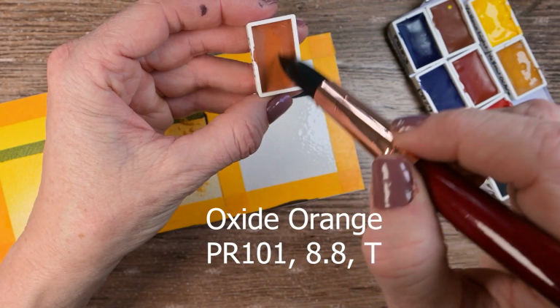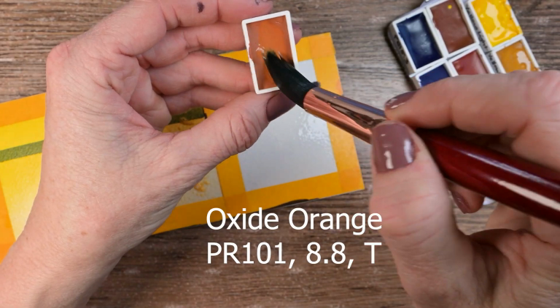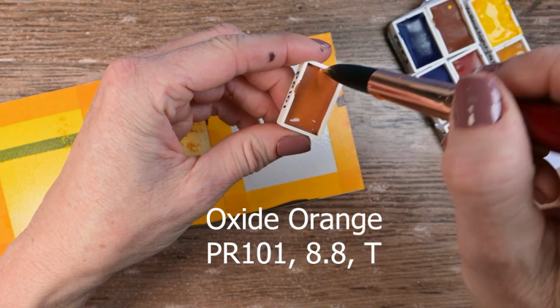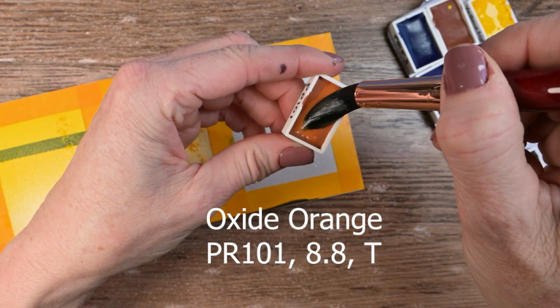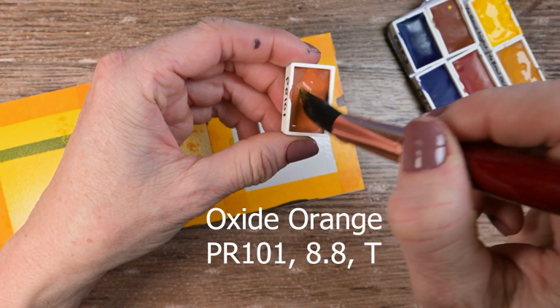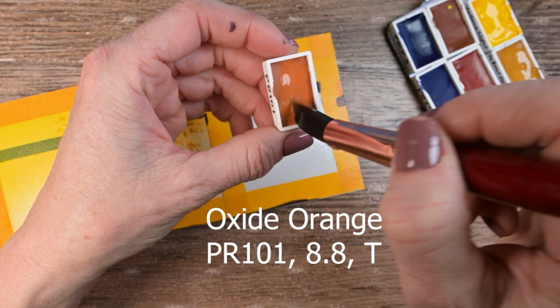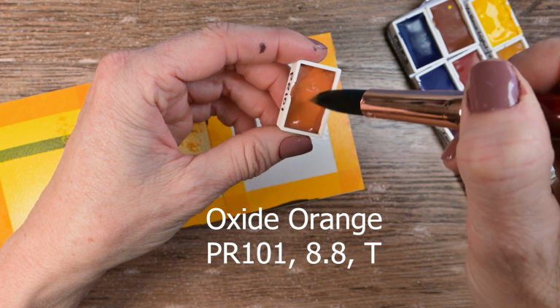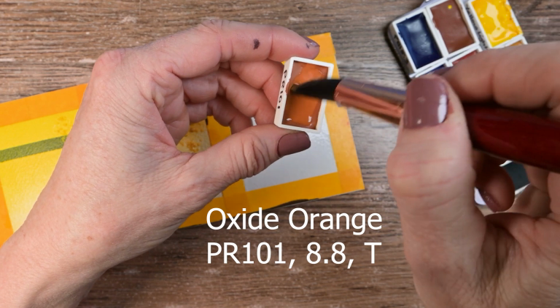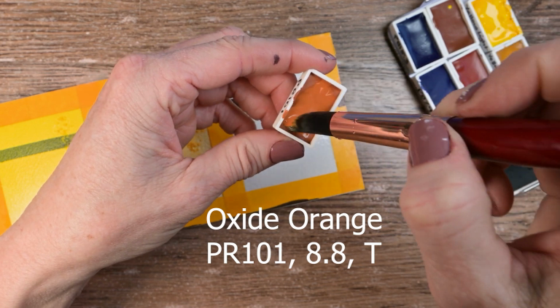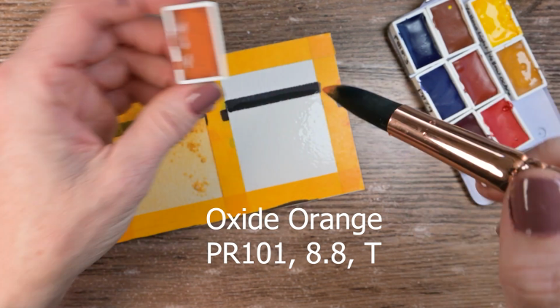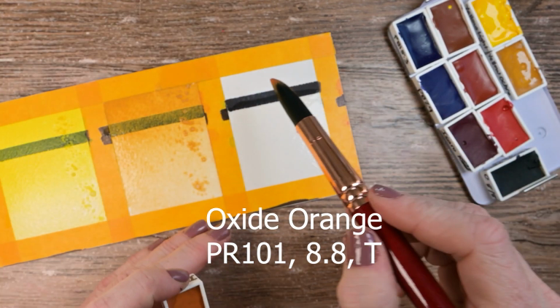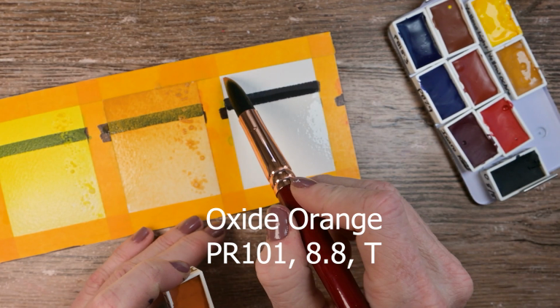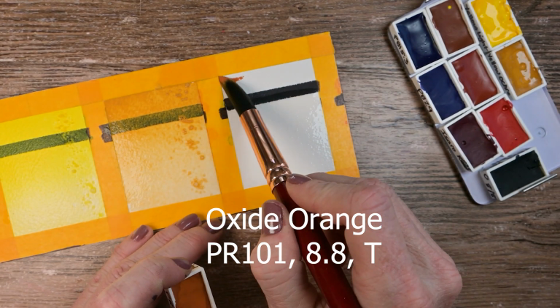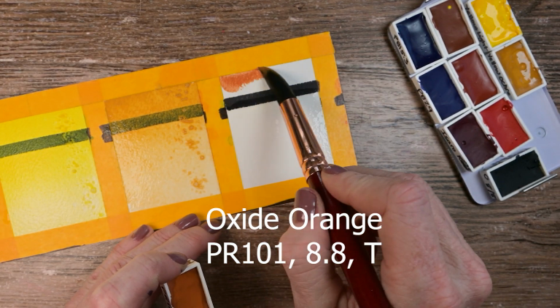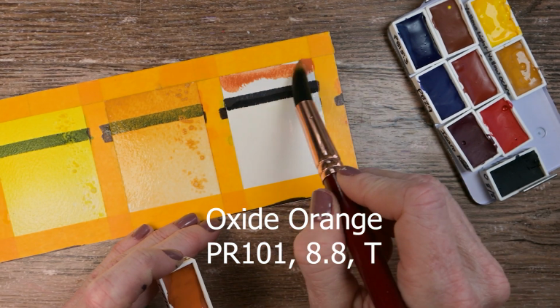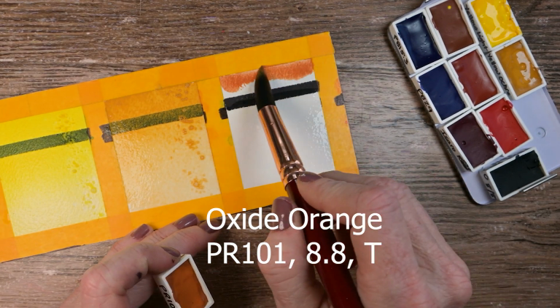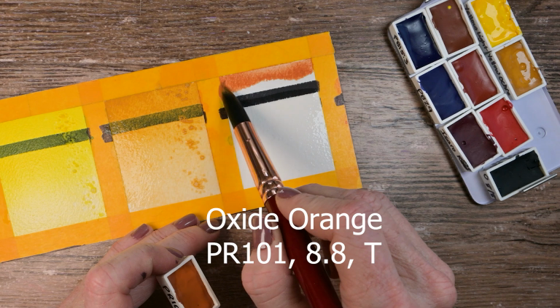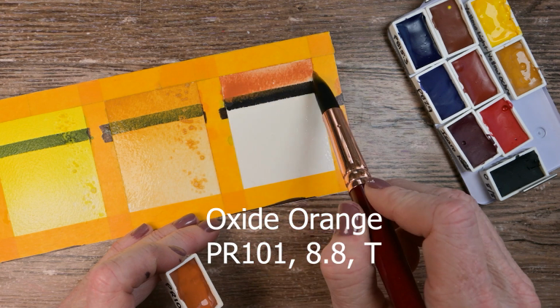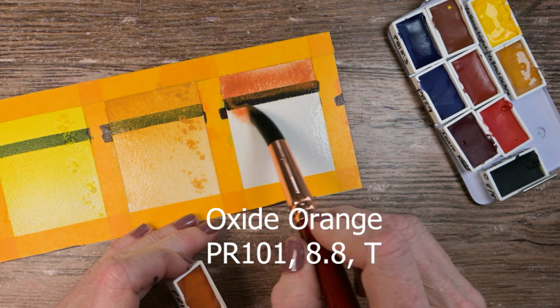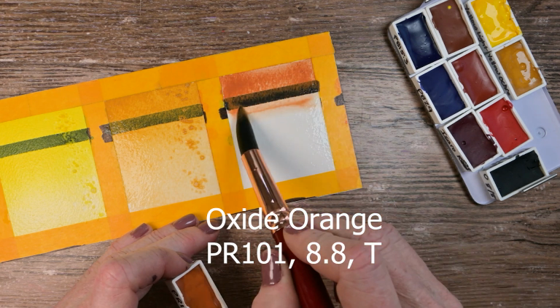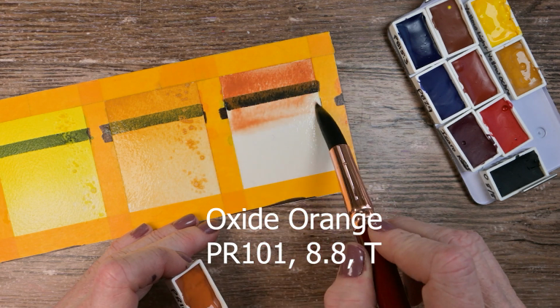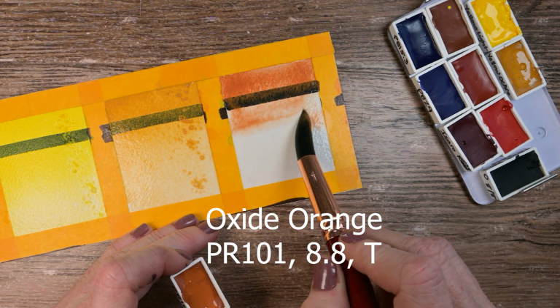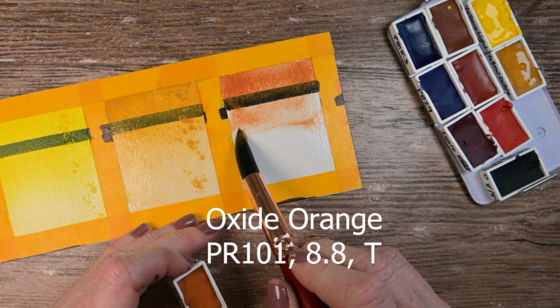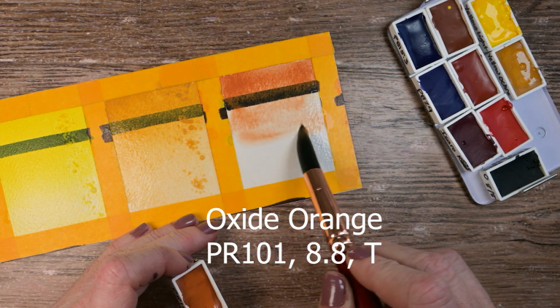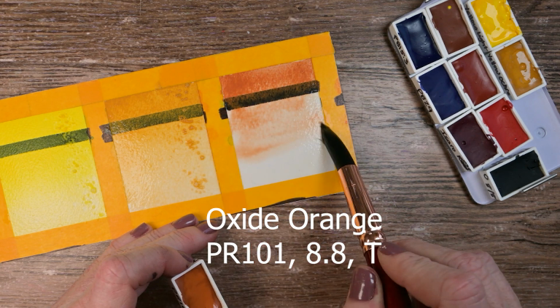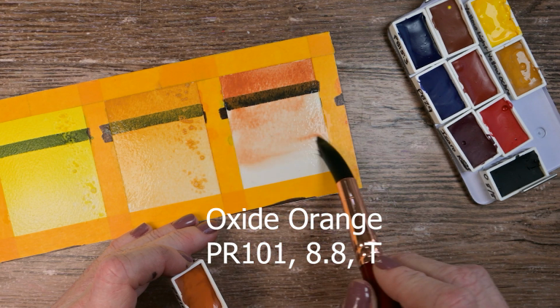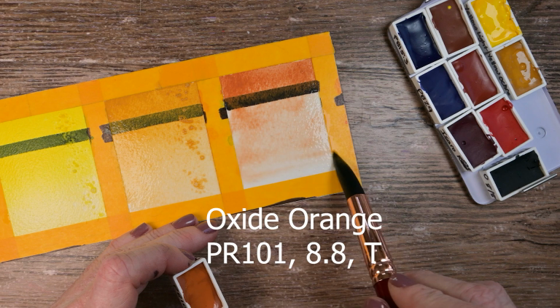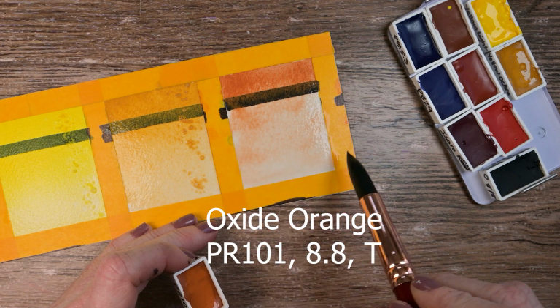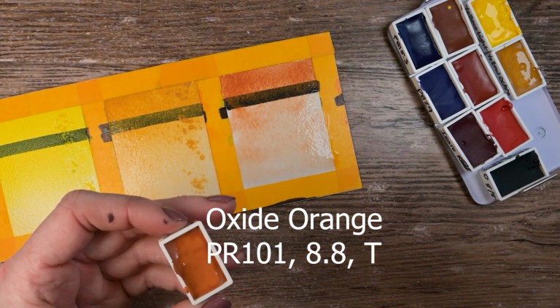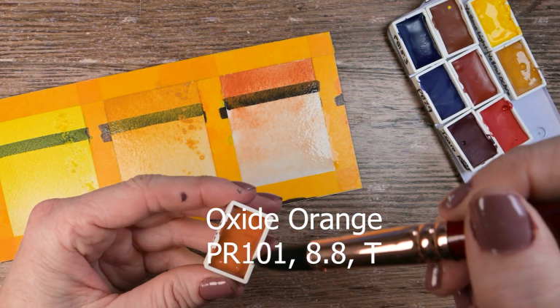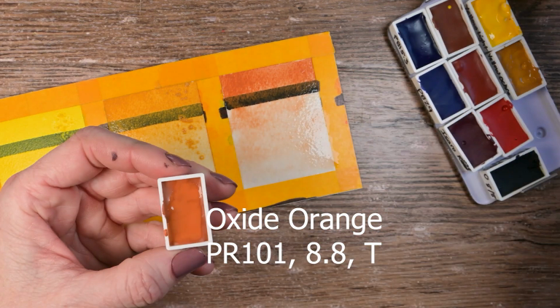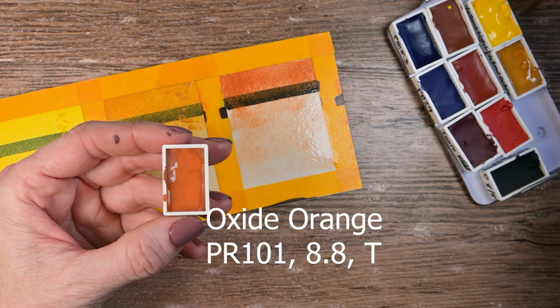This one here is Oxide Orange. It's a PR101 — a strange choice for an orange, but we'll talk more about that later. Lightfast rating of eight out of eight, and they consider this one transparent, but it very much covers my black line when it dries up.